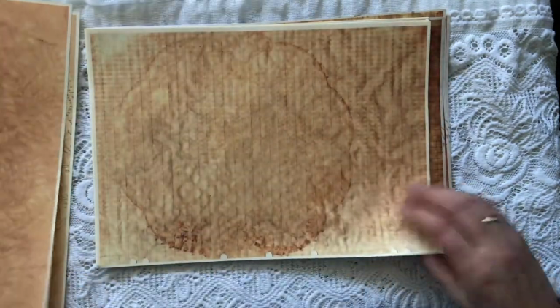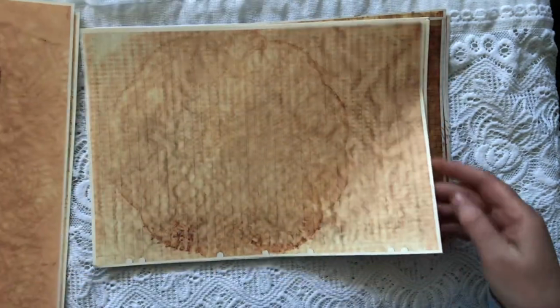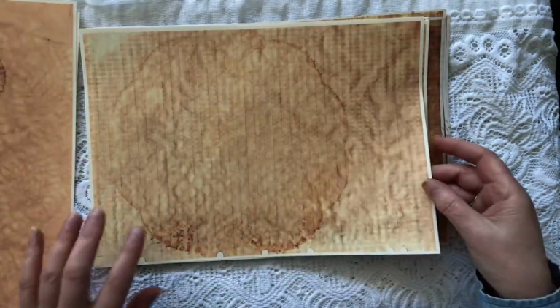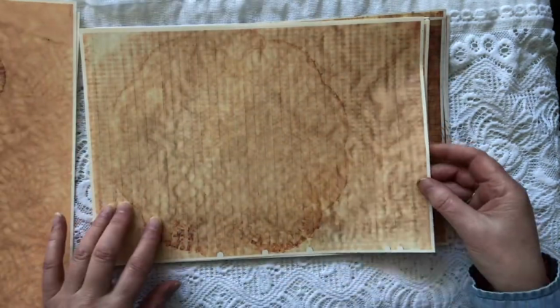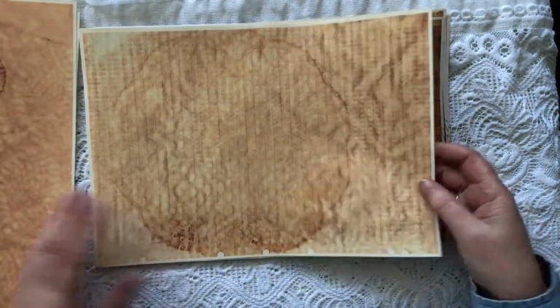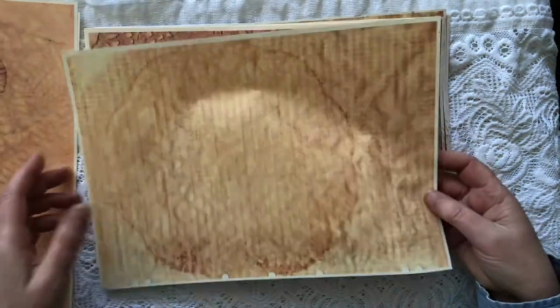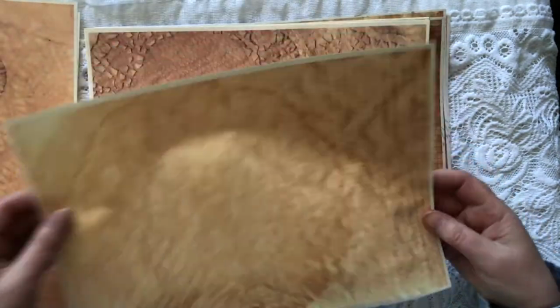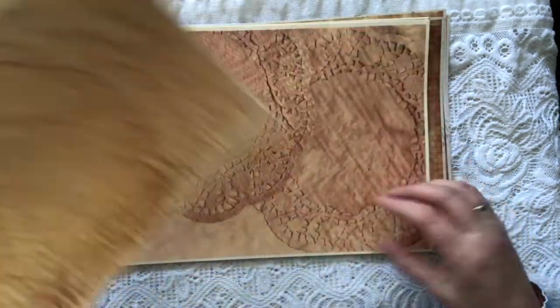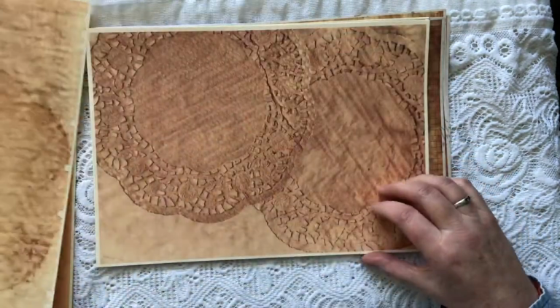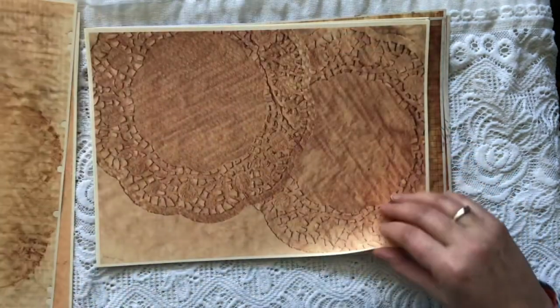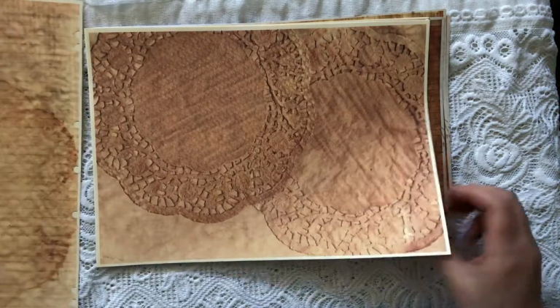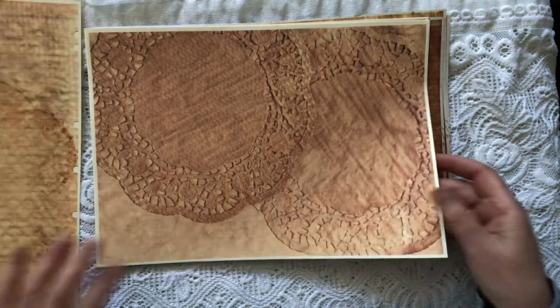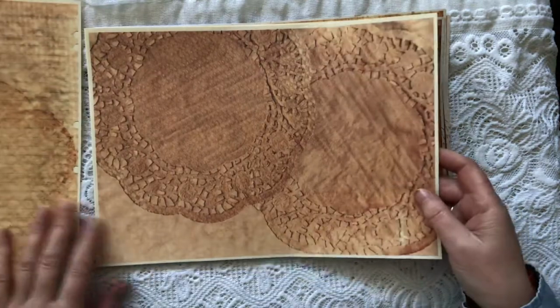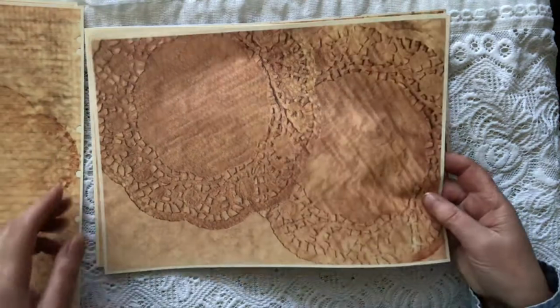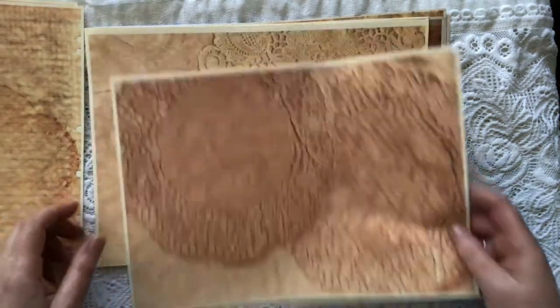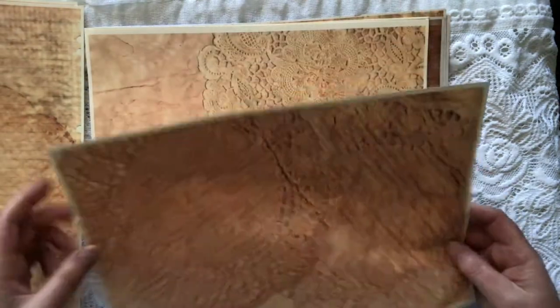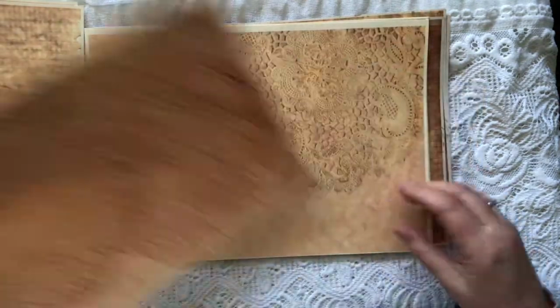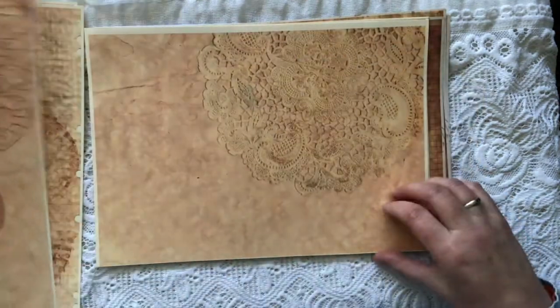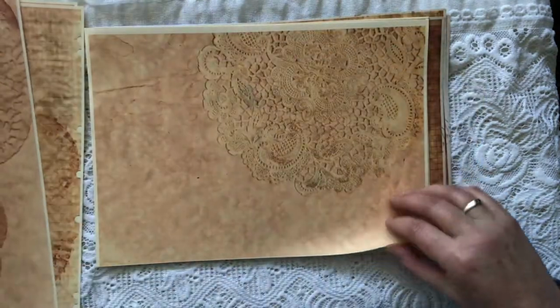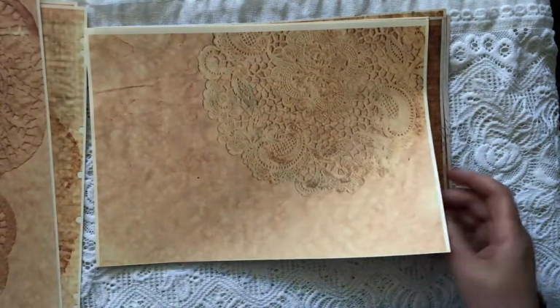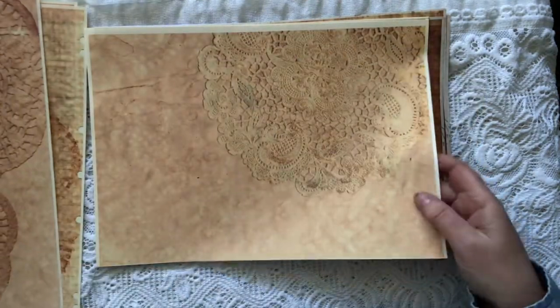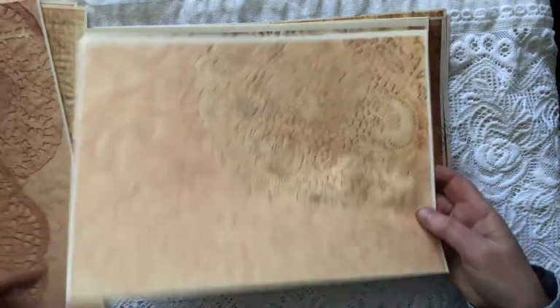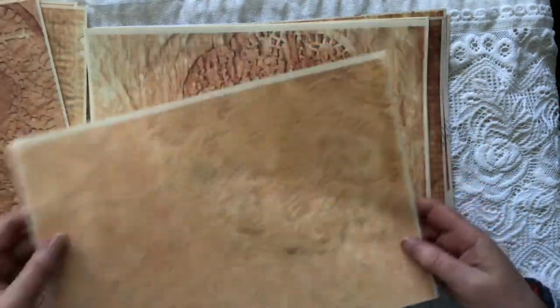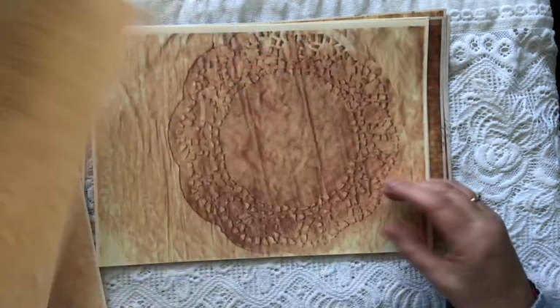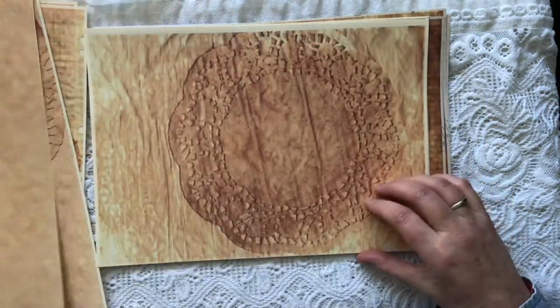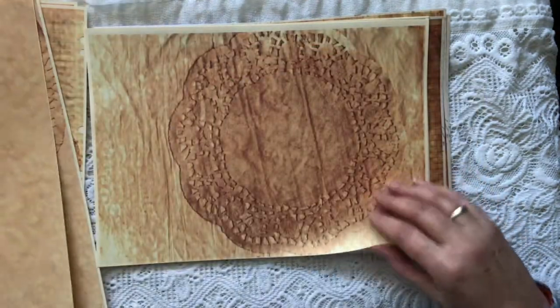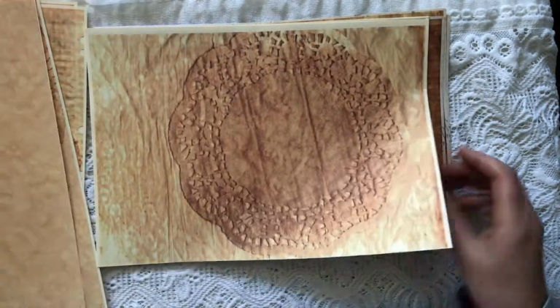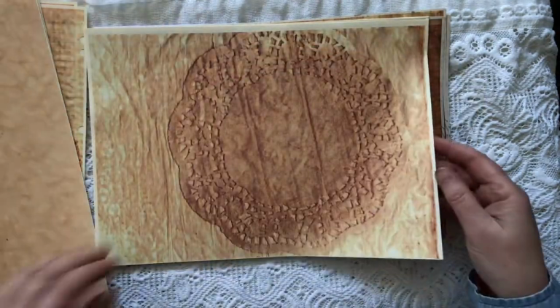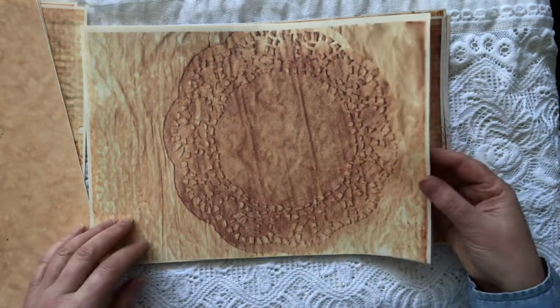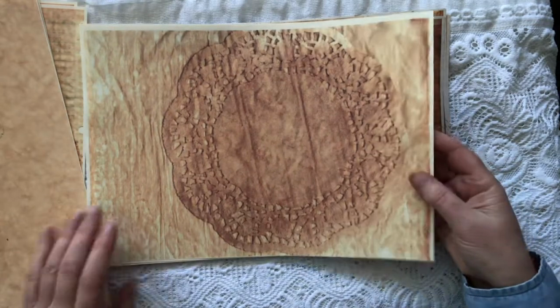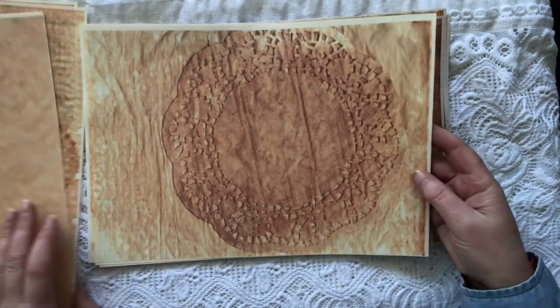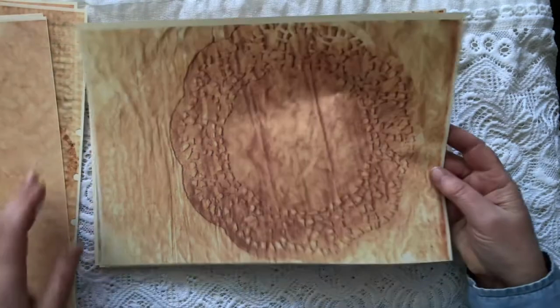So there's lined, there's doilies, lots of different doilies — all fabulous for collaging.